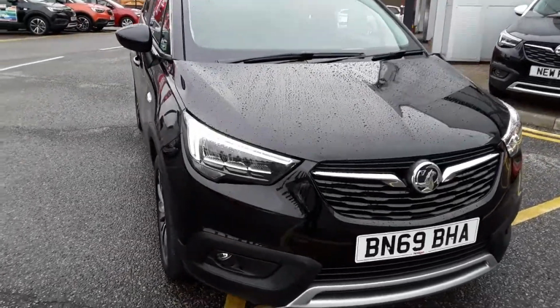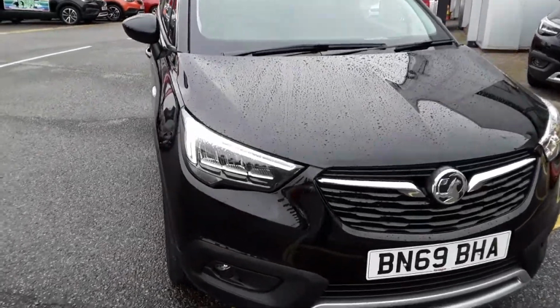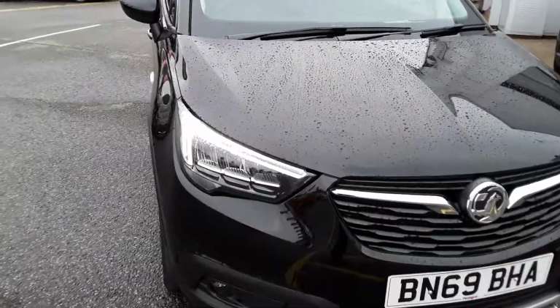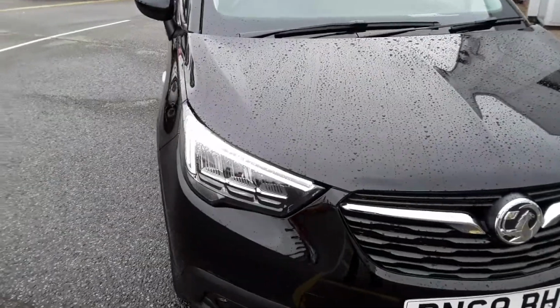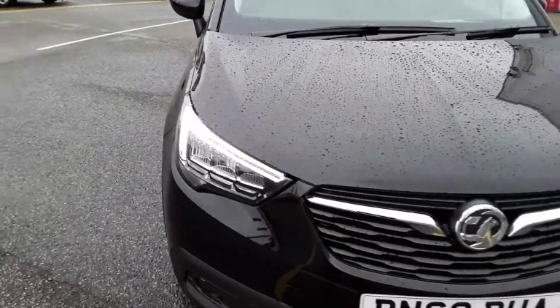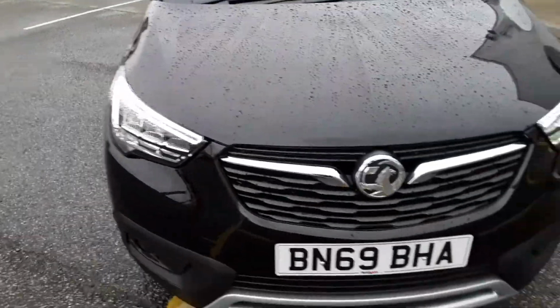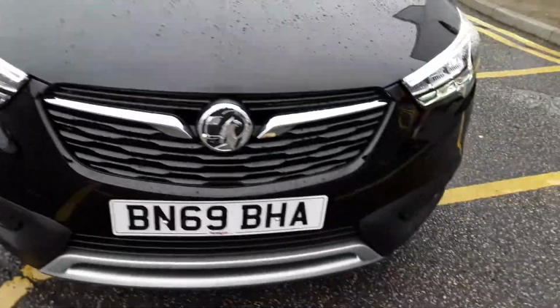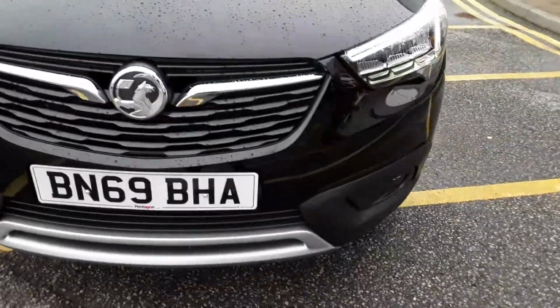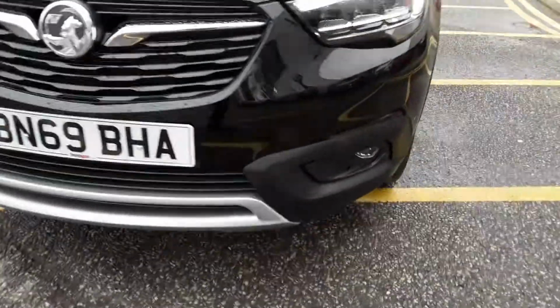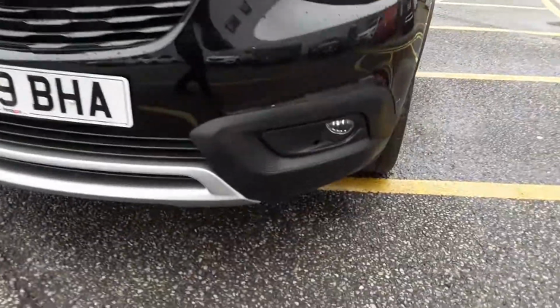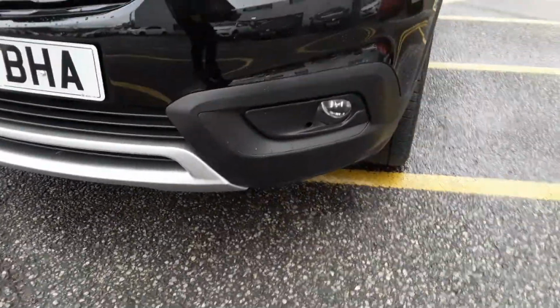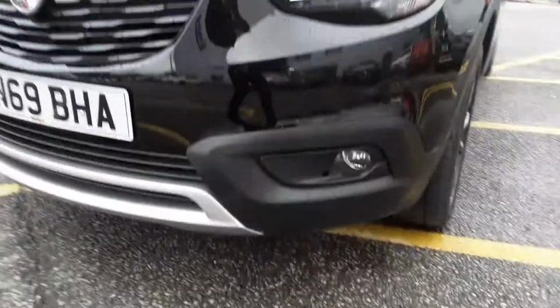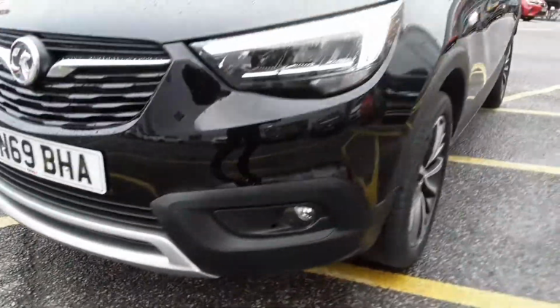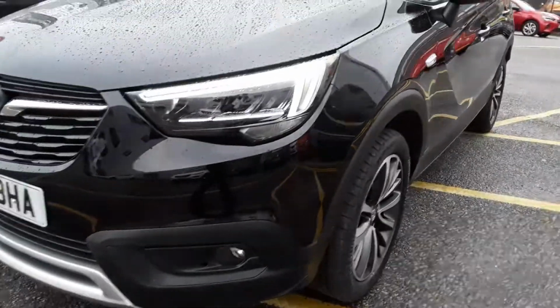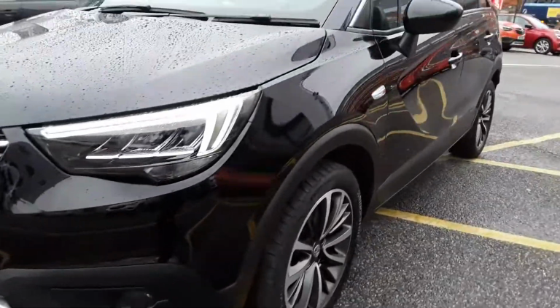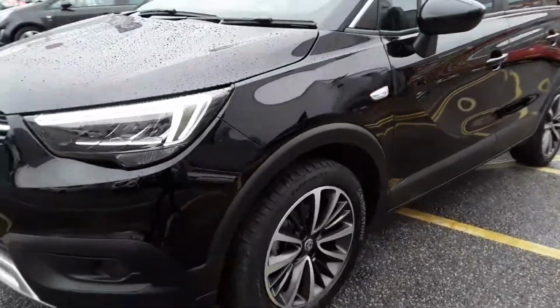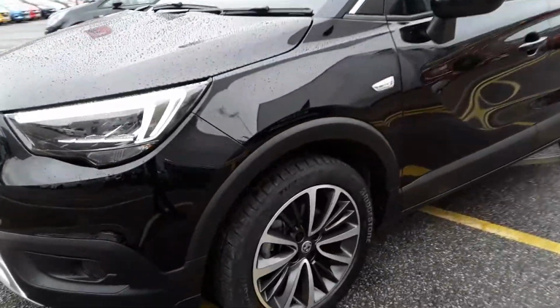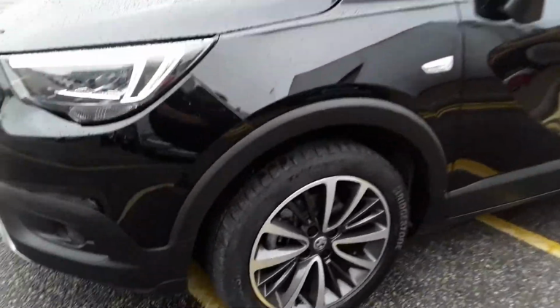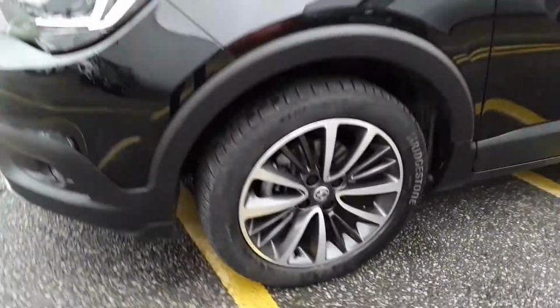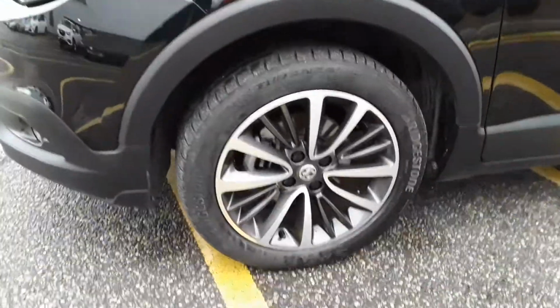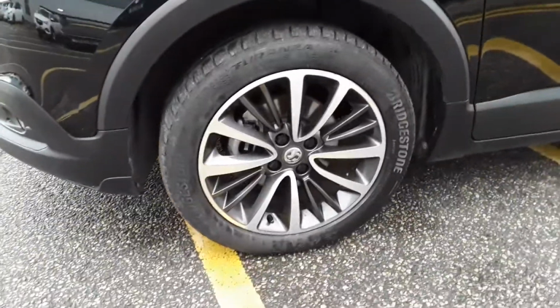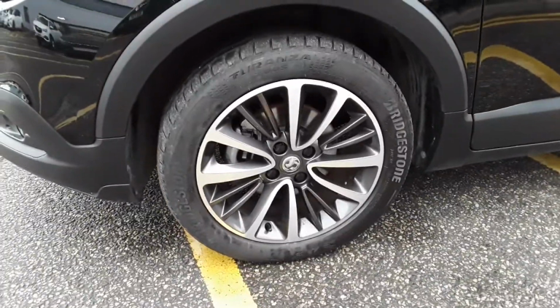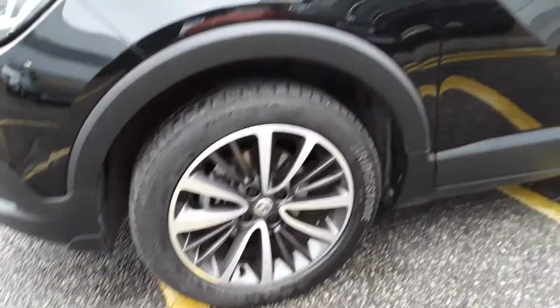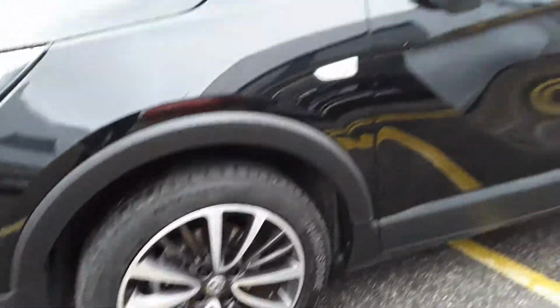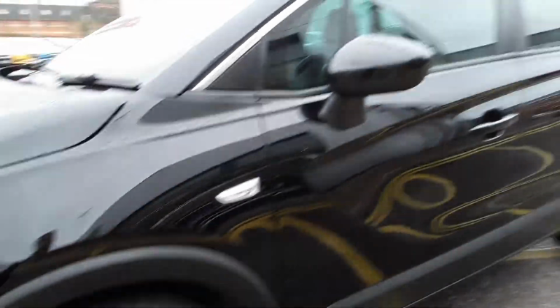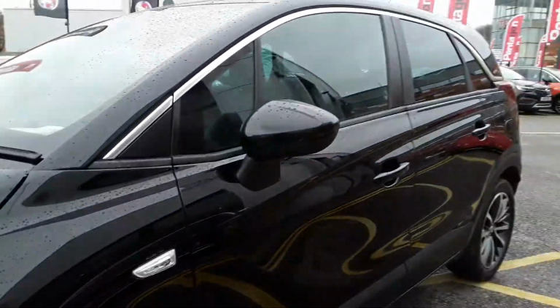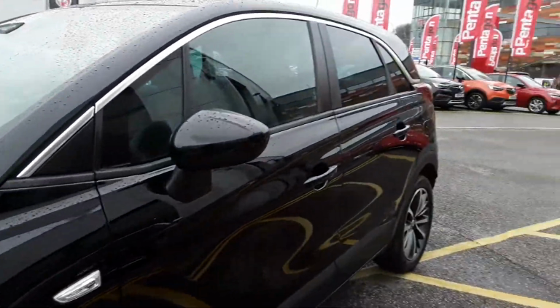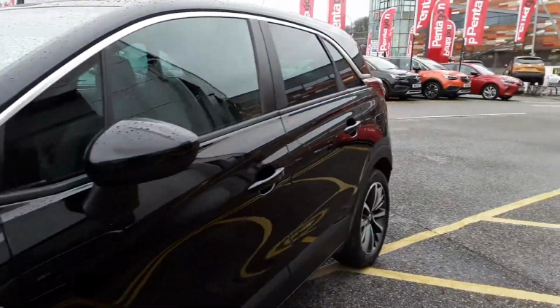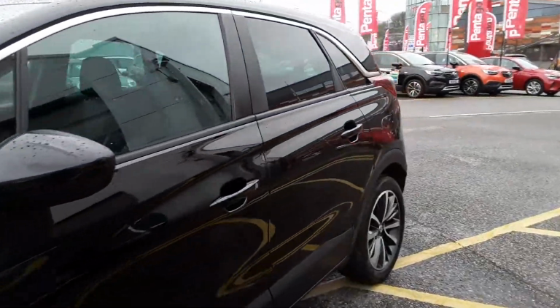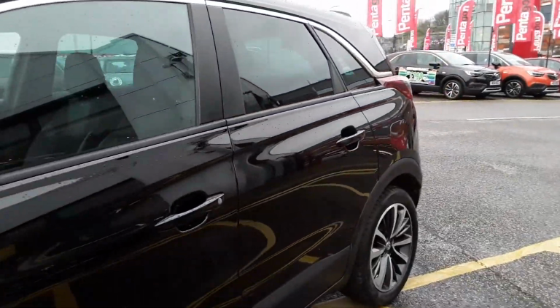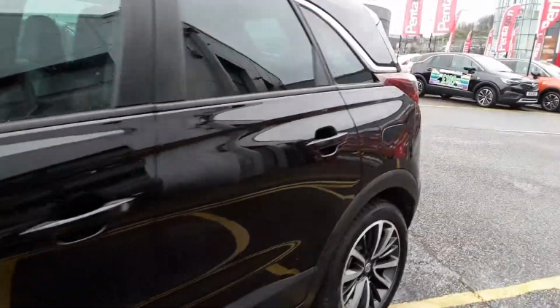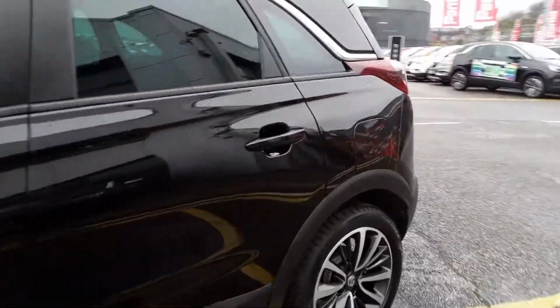Straight away you can see that it's got LED daytime running lights, fog lights further down, and multi-spoke diamond cut alloy wheels. The car's got very clean lines throughout.